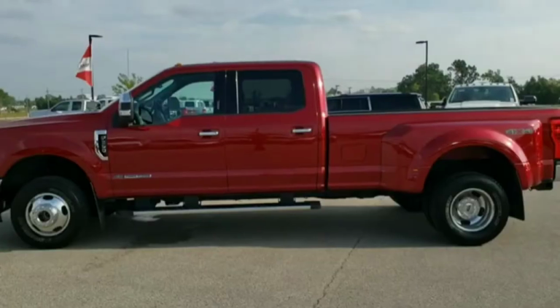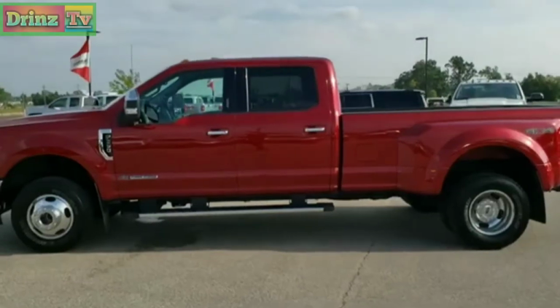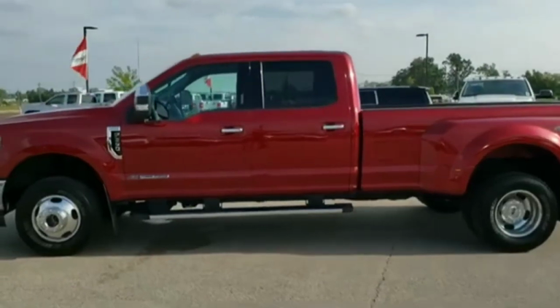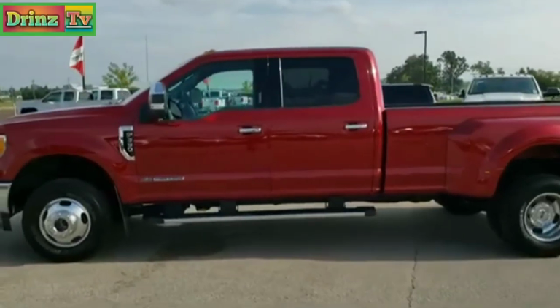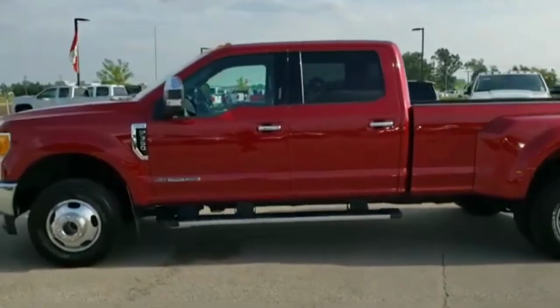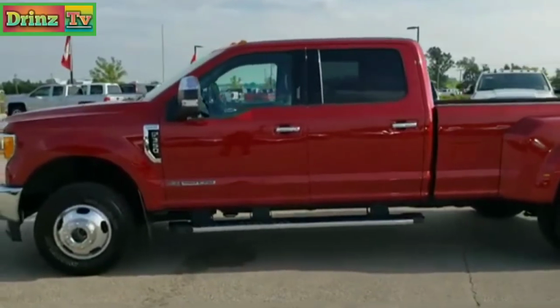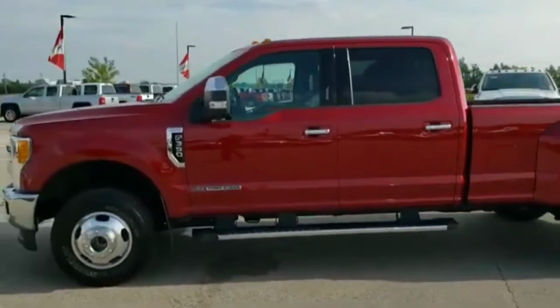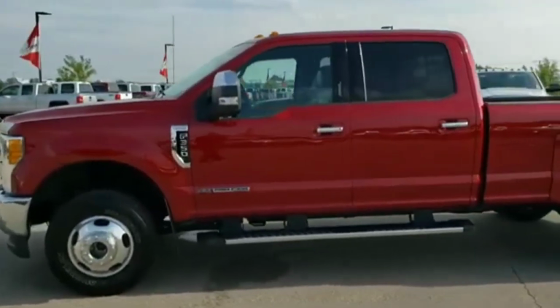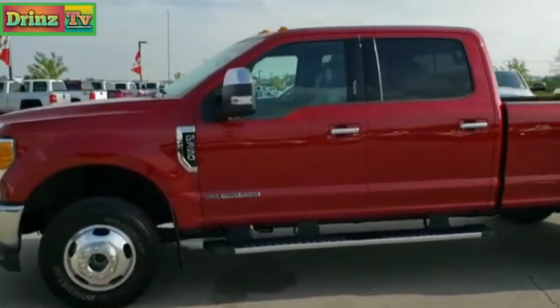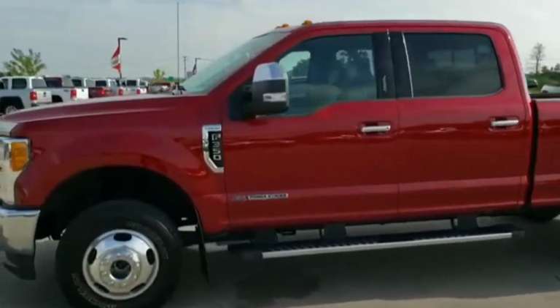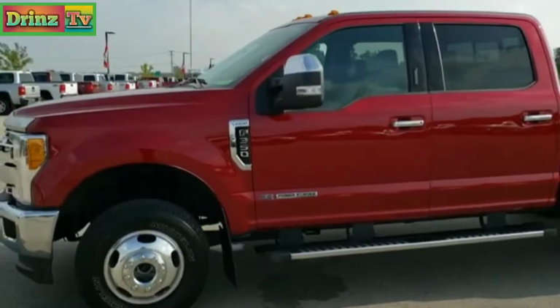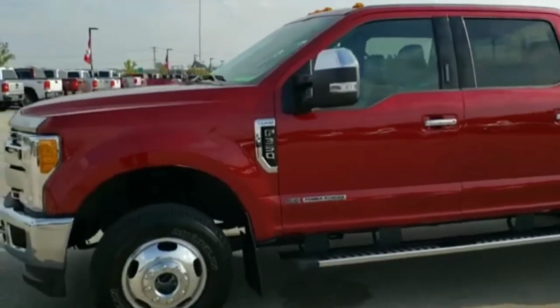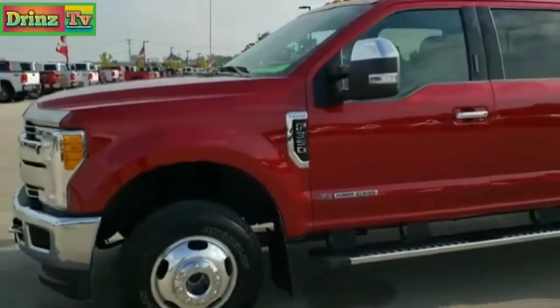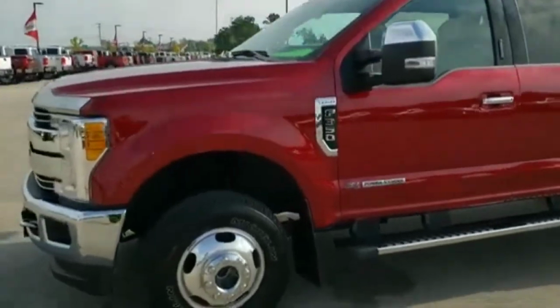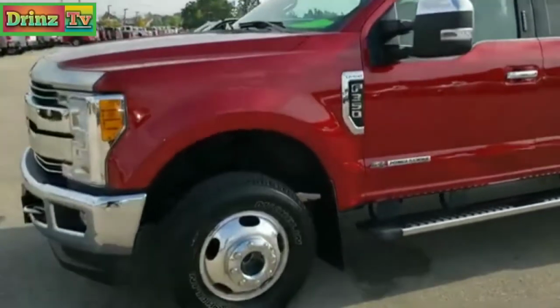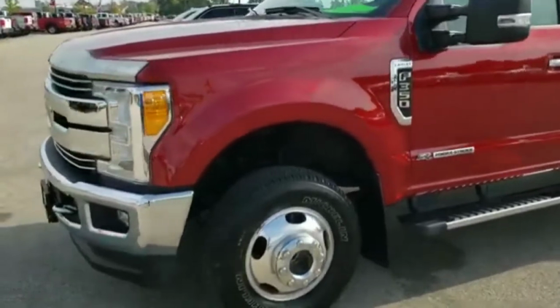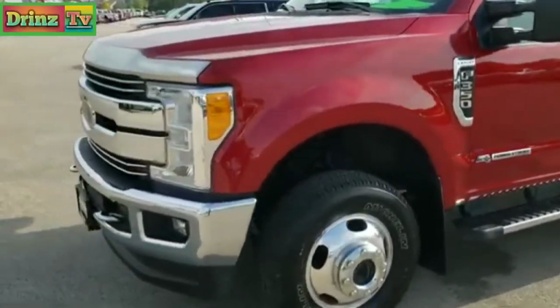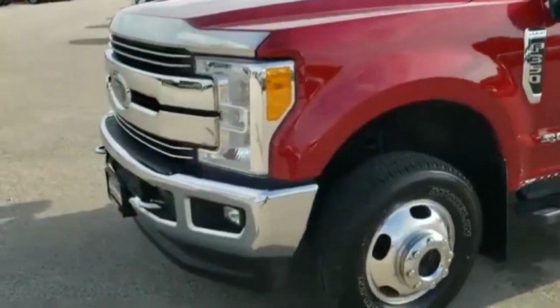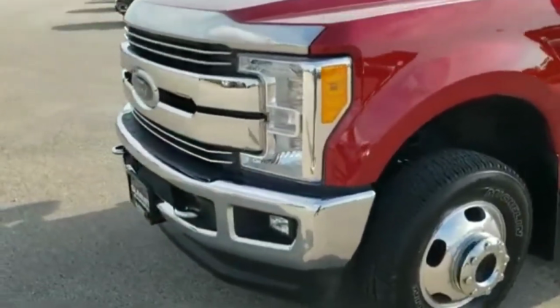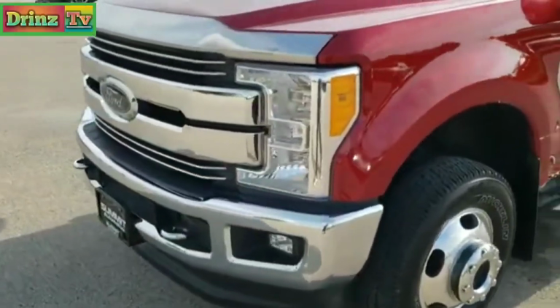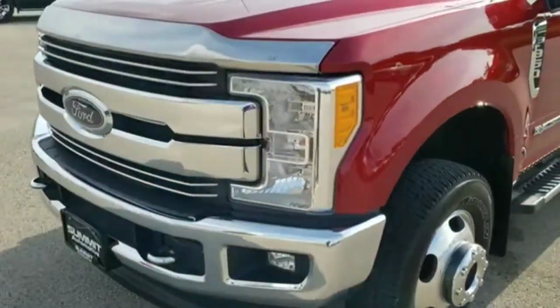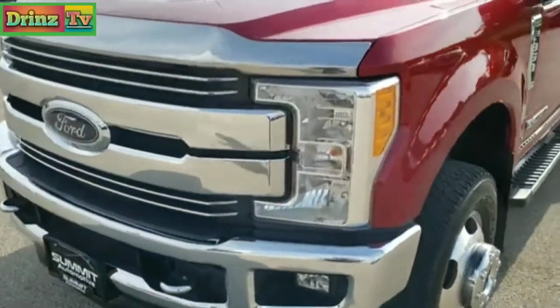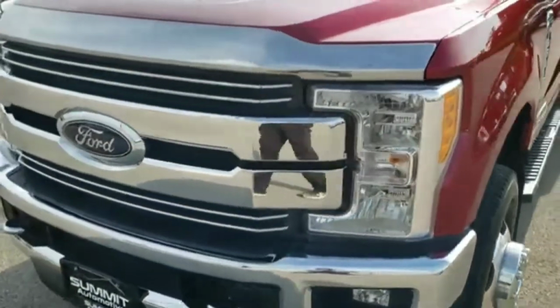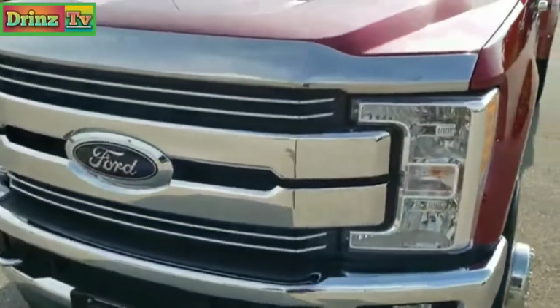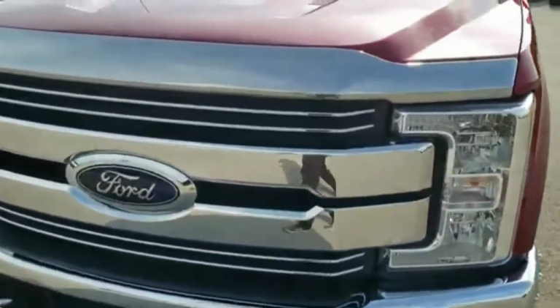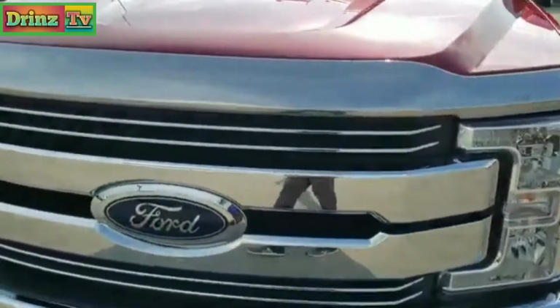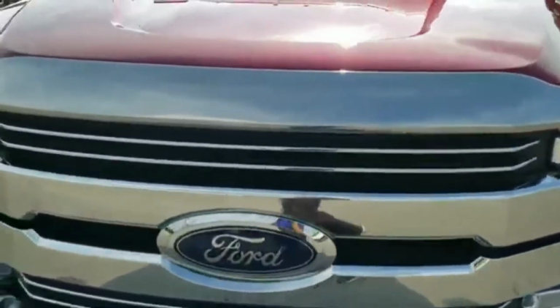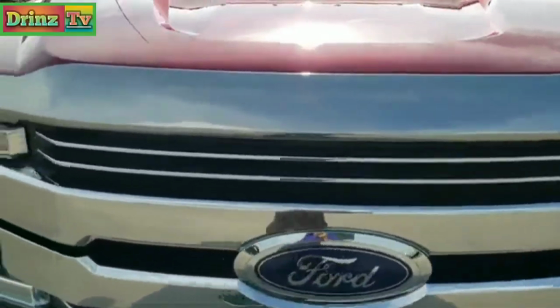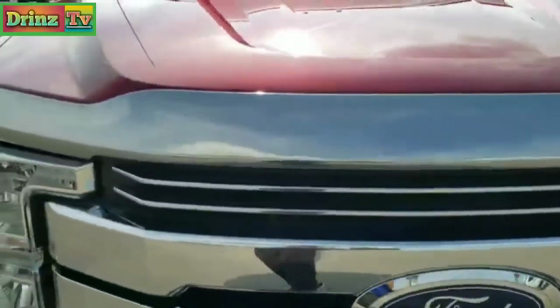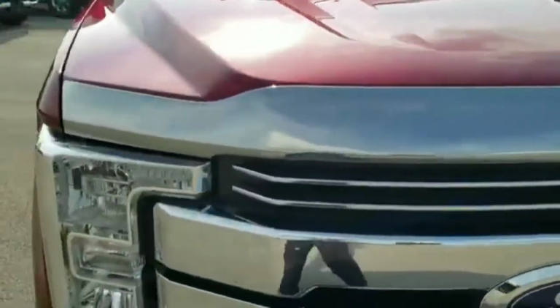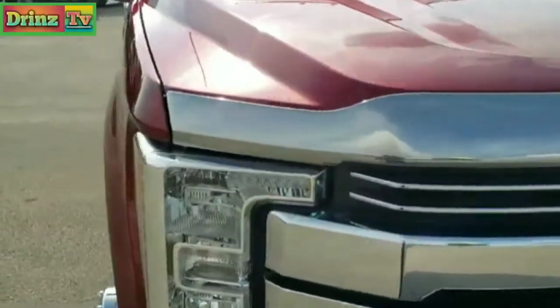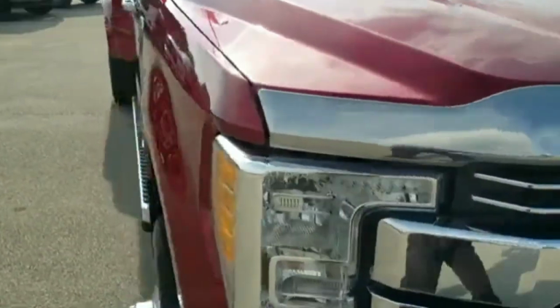This is stock number 10317. We are here at Summit Automotive in Fond du Lac, Wisconsin — your new and used heavy duty truck headquarters. Today we are checking out this super clean 2017 Ford F-350 crew cab, long box, dual rear wheel.